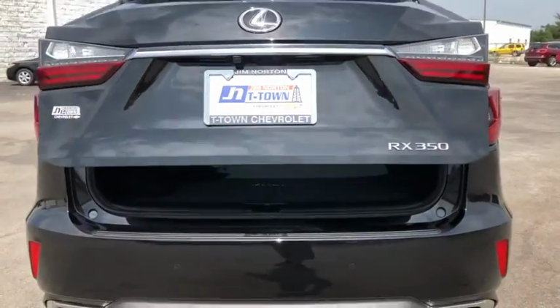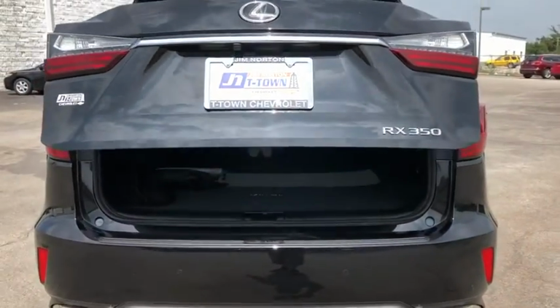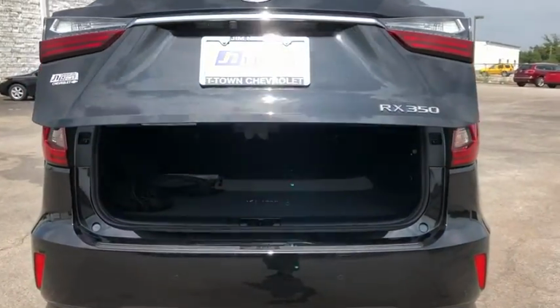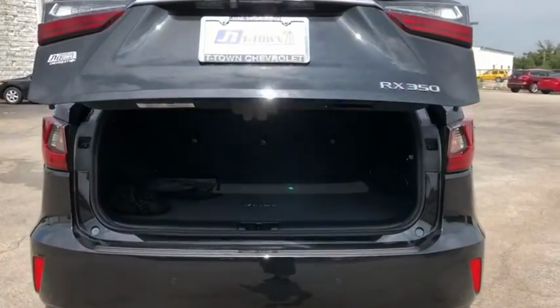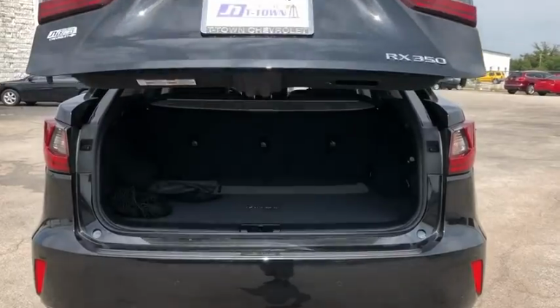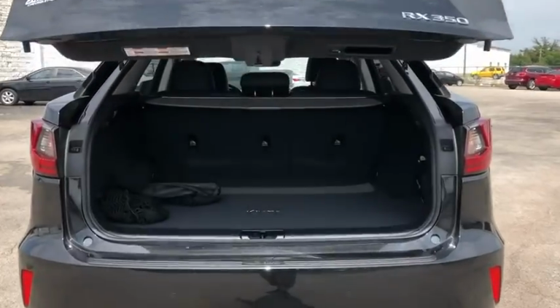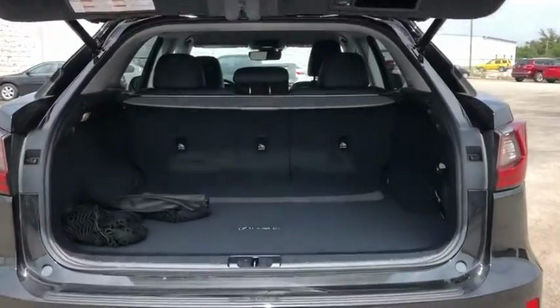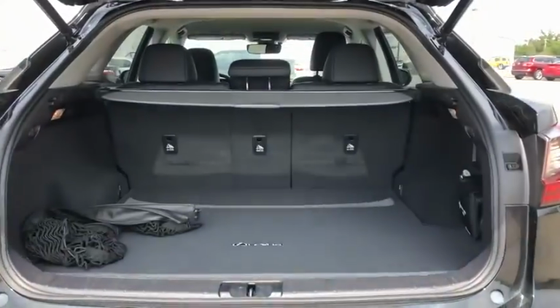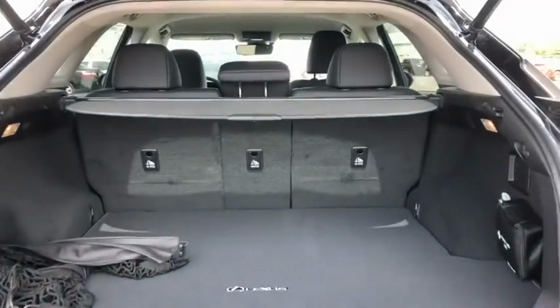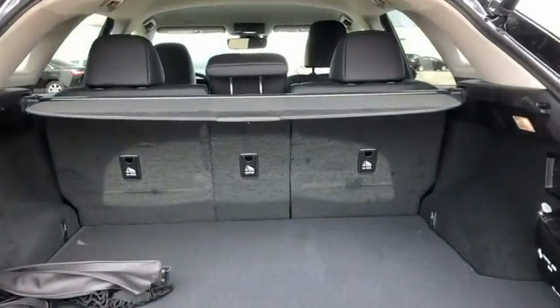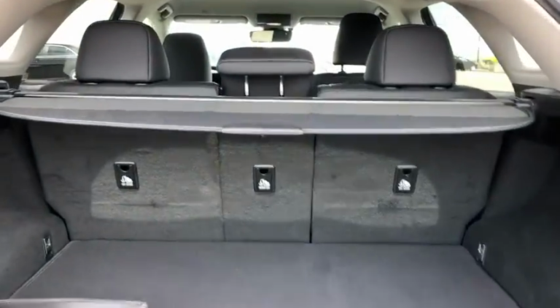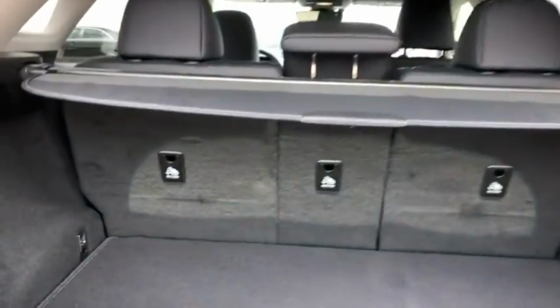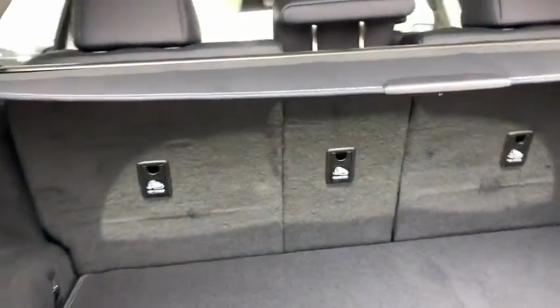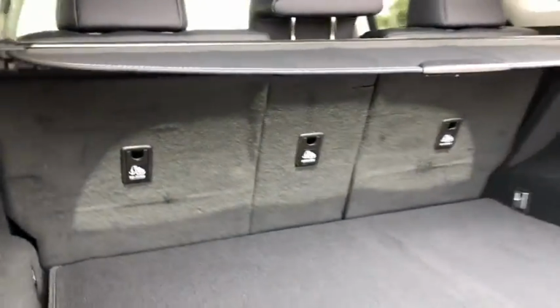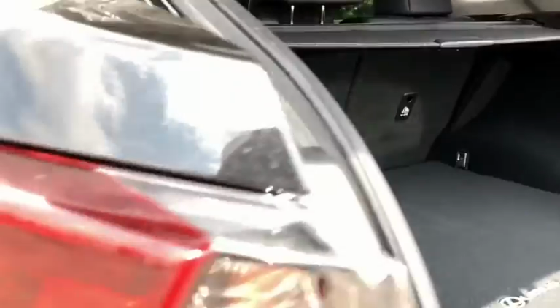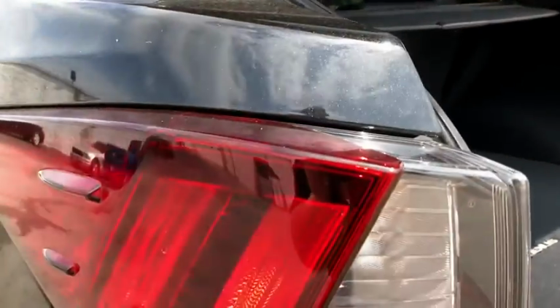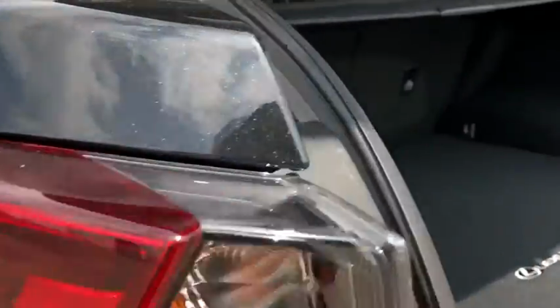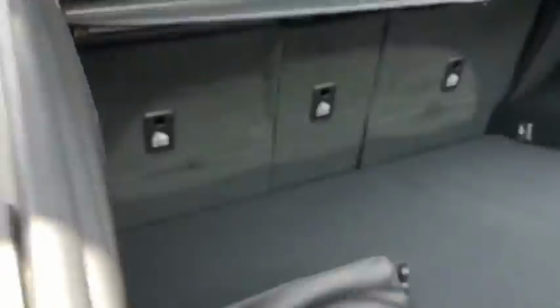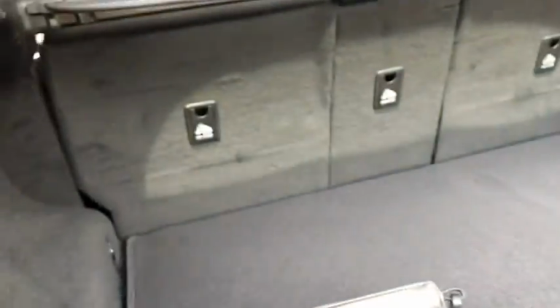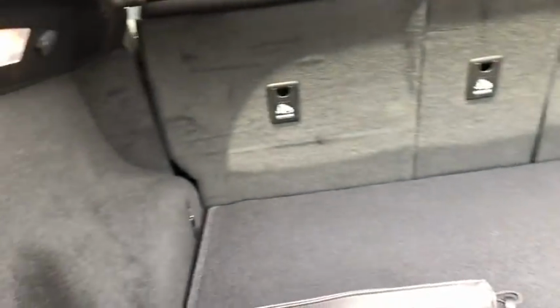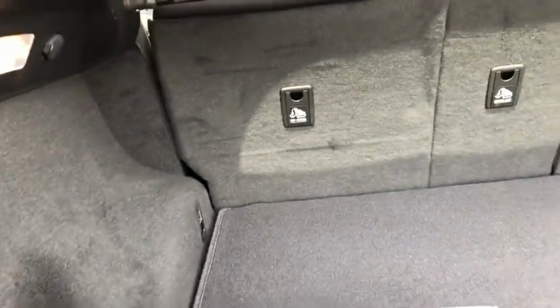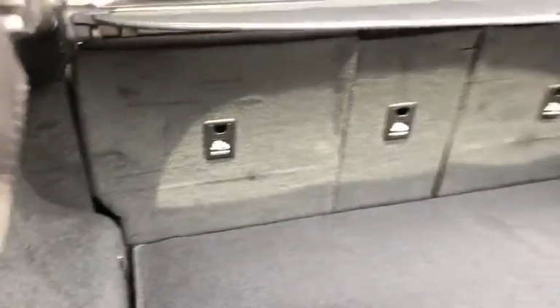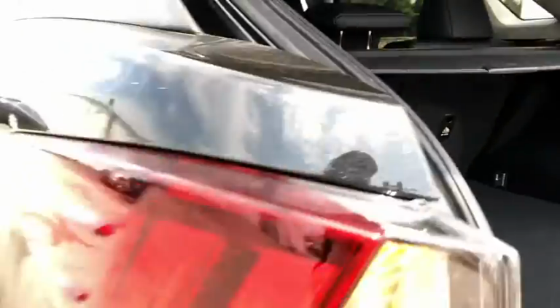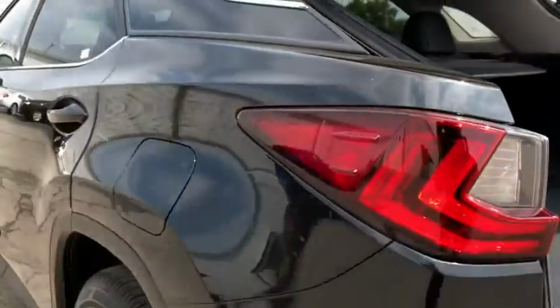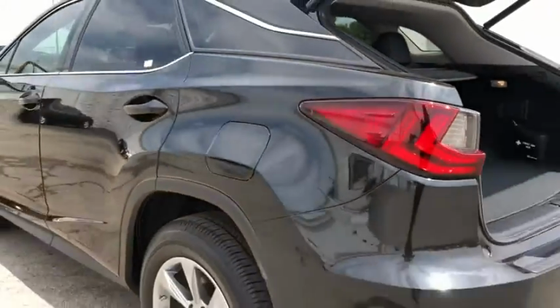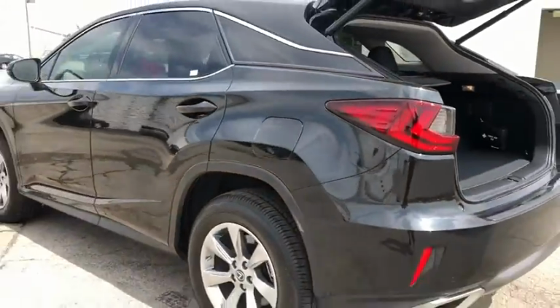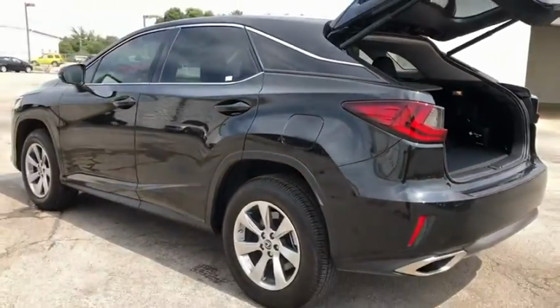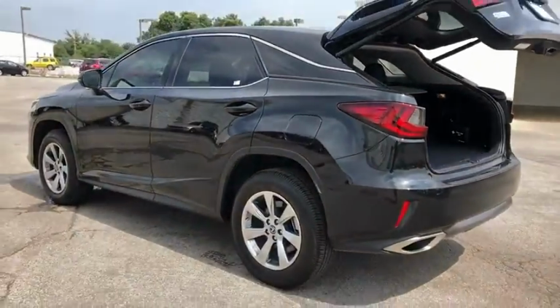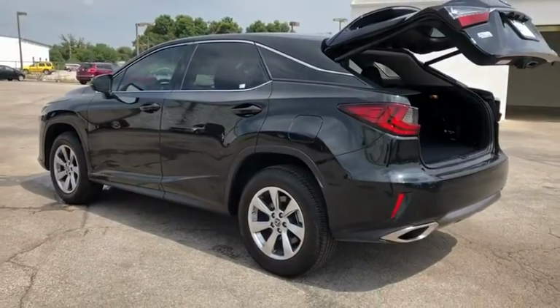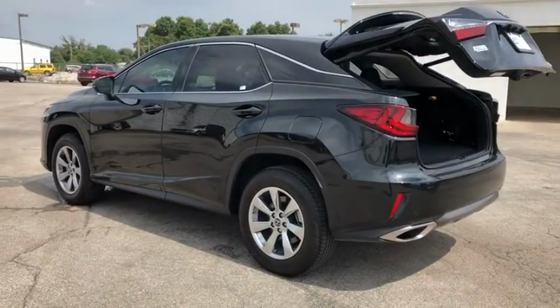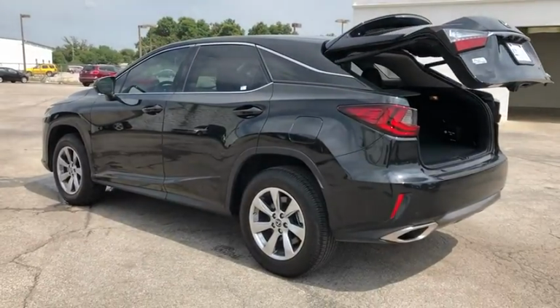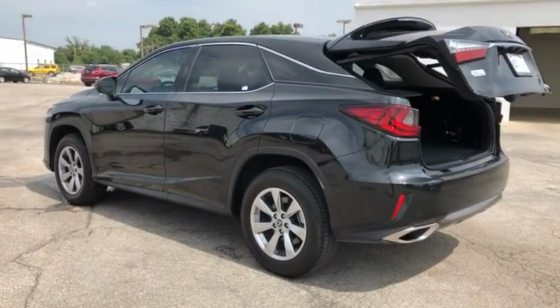power passenger seat, traction control, dual airbags, leather-wrapped steering wheel, power steering, AM-FM stereo with CD player, cruise control, four-wheel disc brakes, electronic stability control, security system, compass.